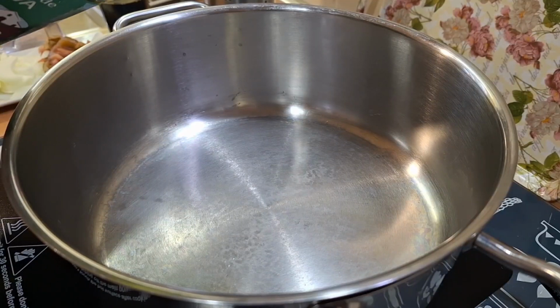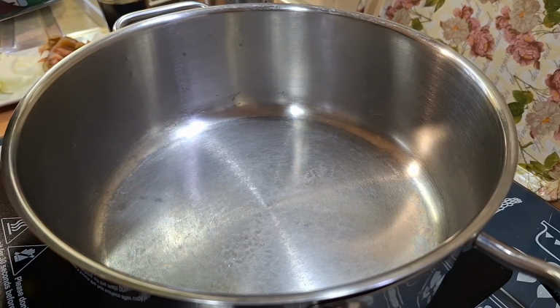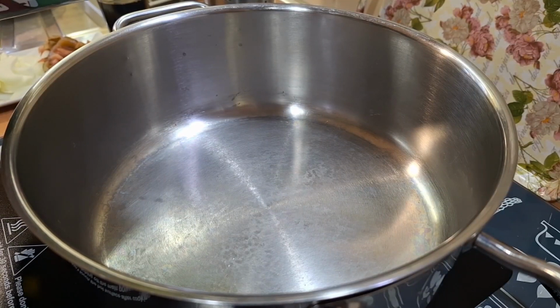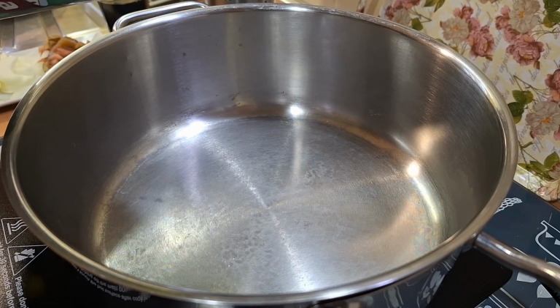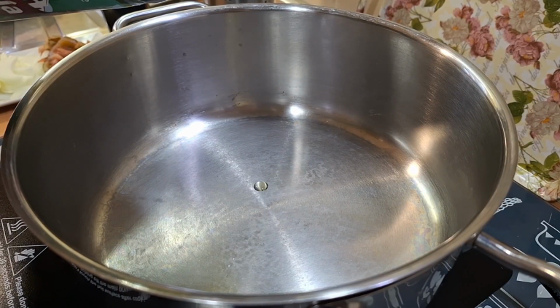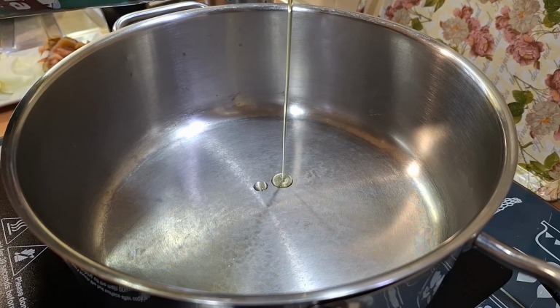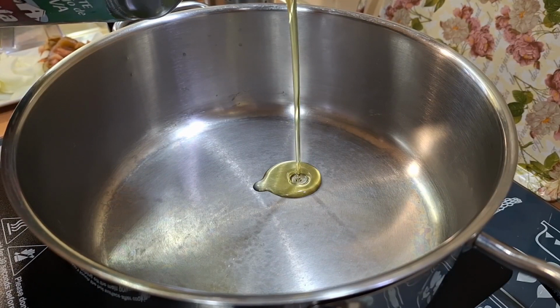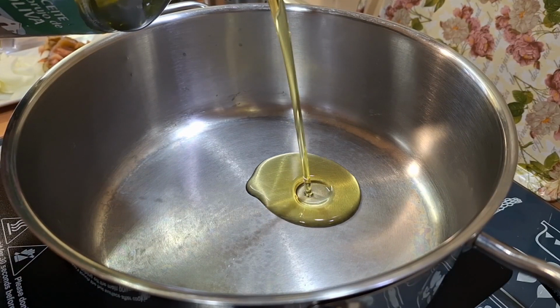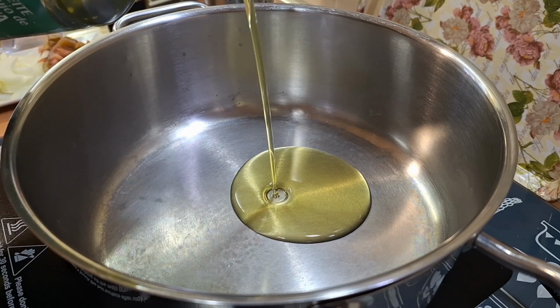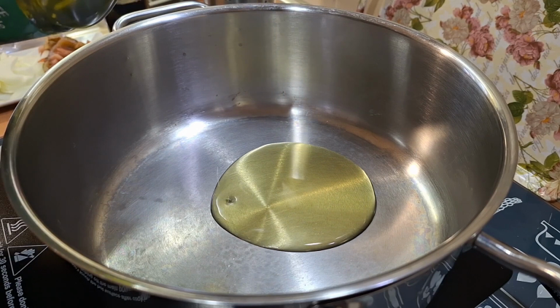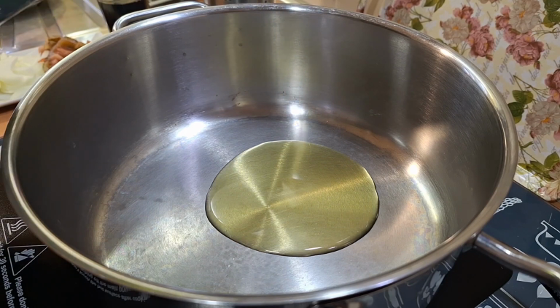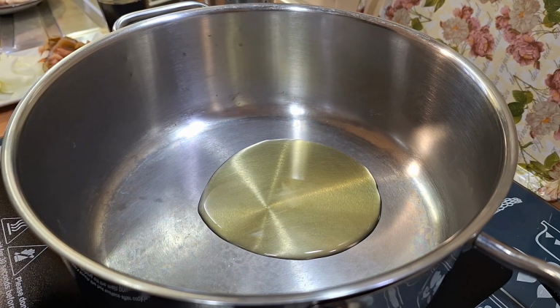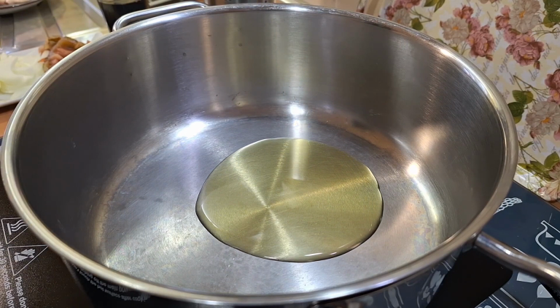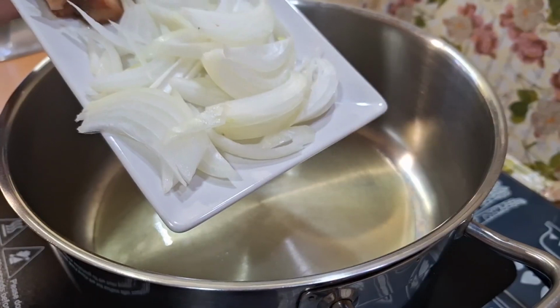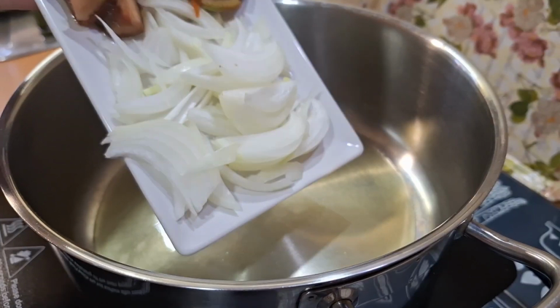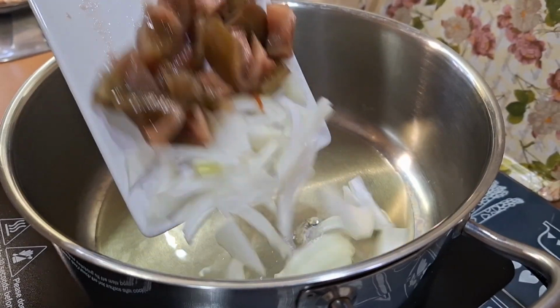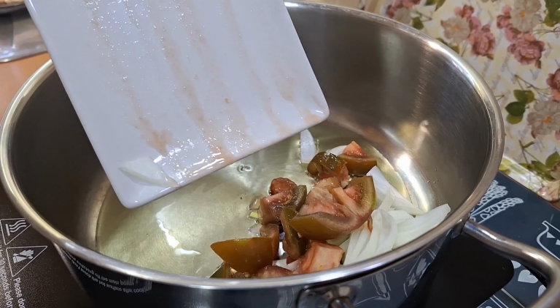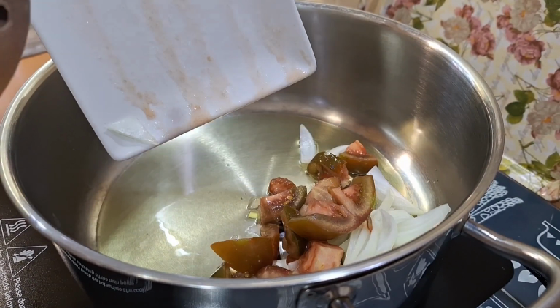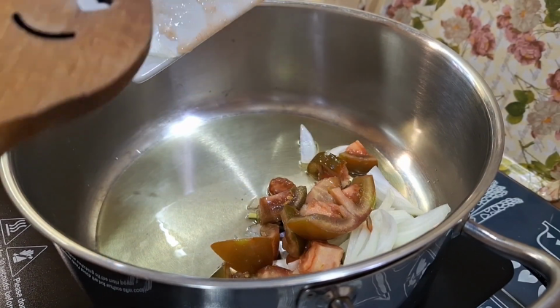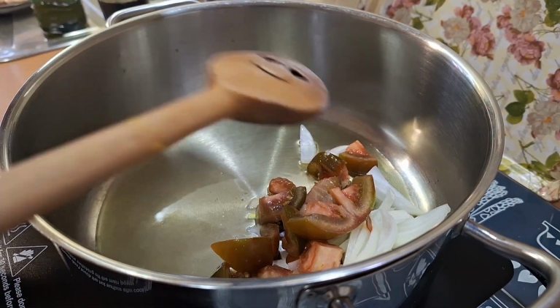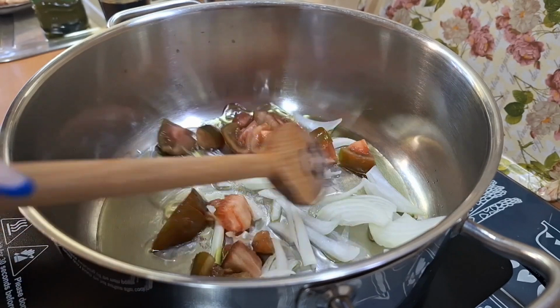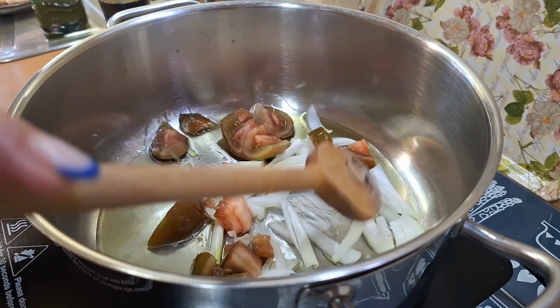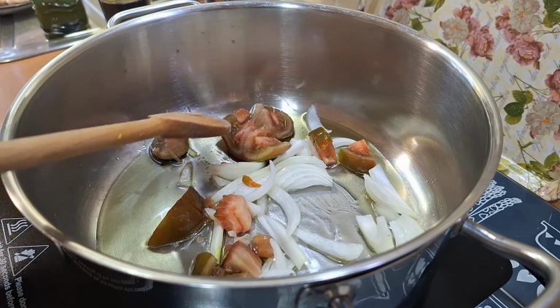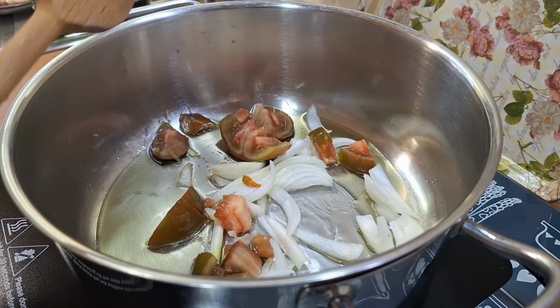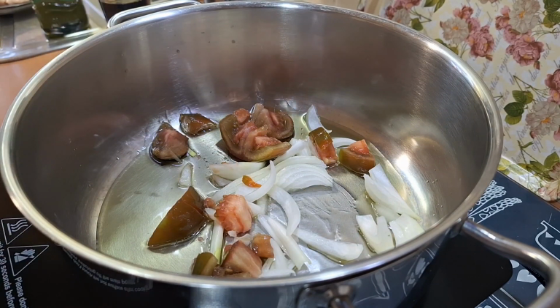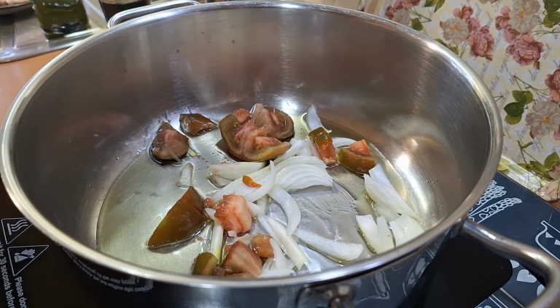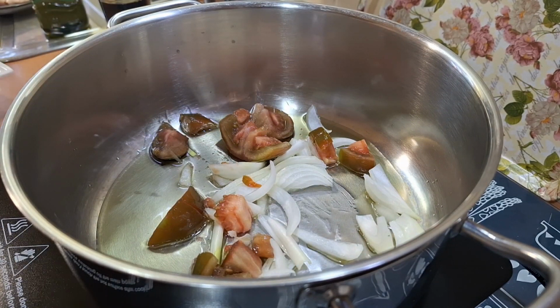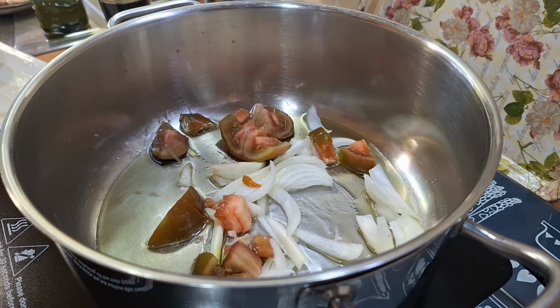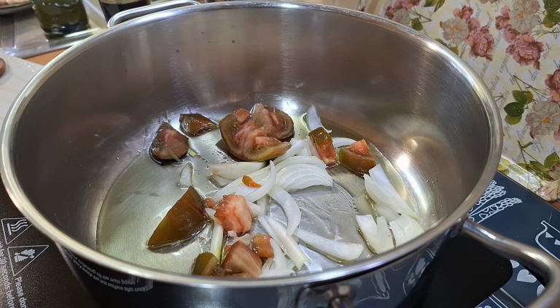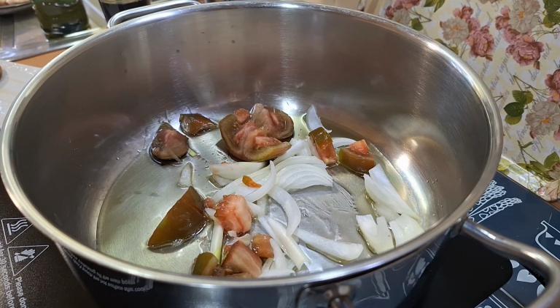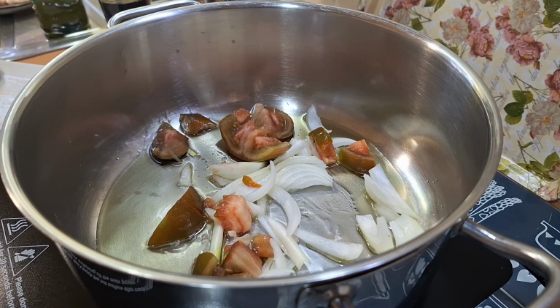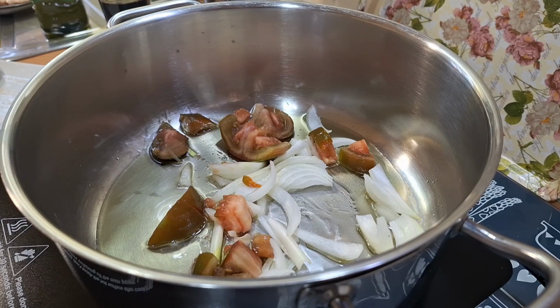En una olla vamos a poner un fondo de aceite para sofreír nuestra cebolla y el tomate. Lo vamos a remover un poquito y ahora le vamos a añadir un poquito de sal para que se ablande la cebolla y se poche.